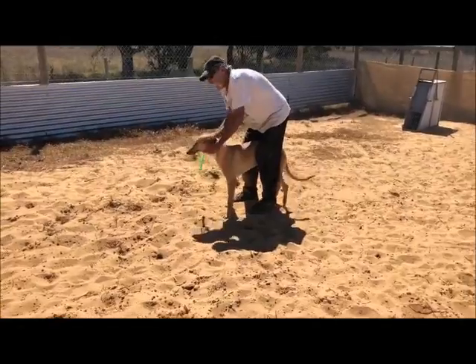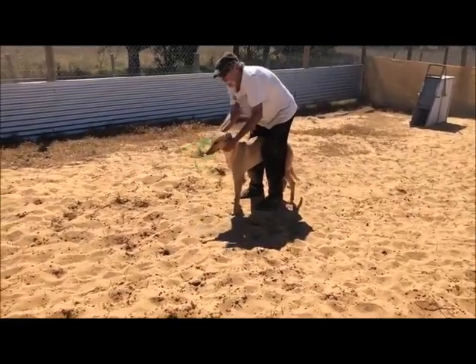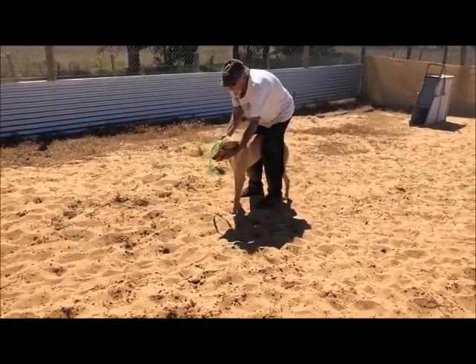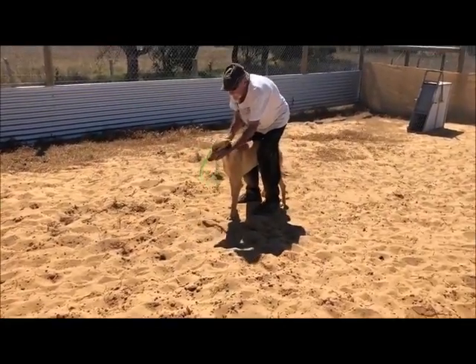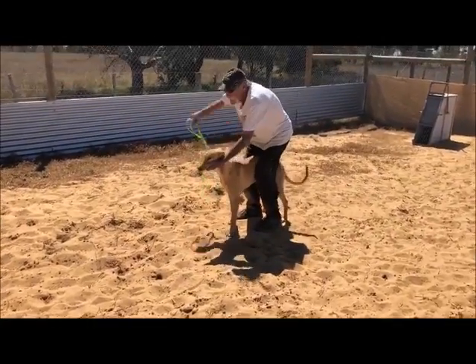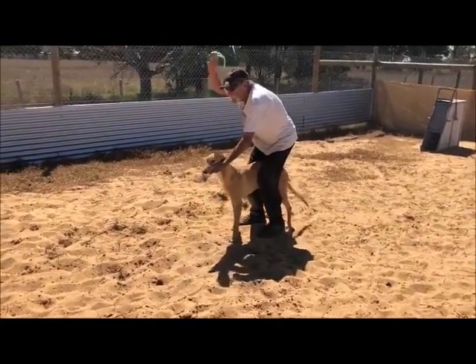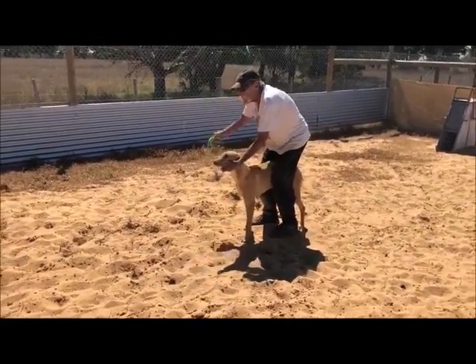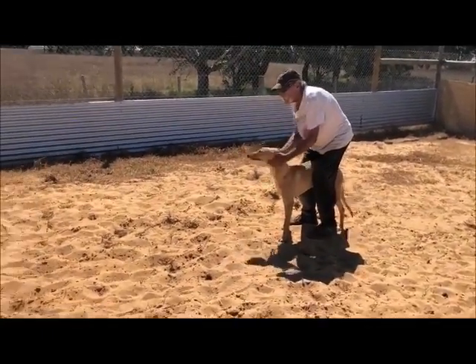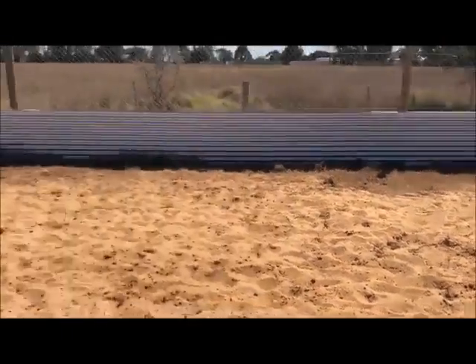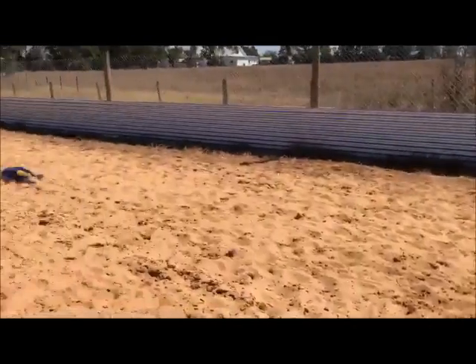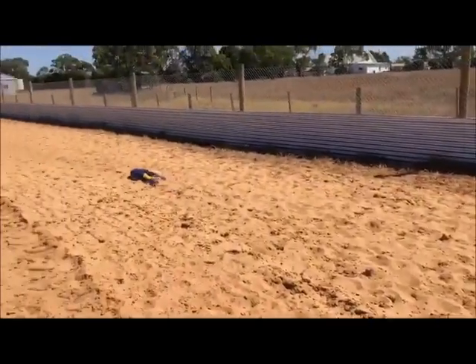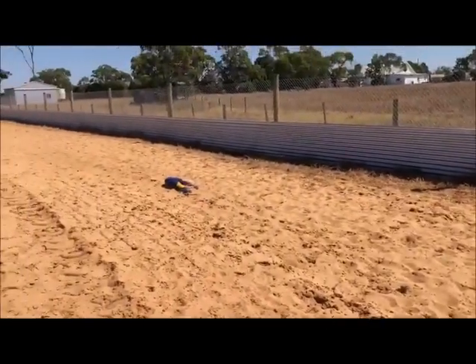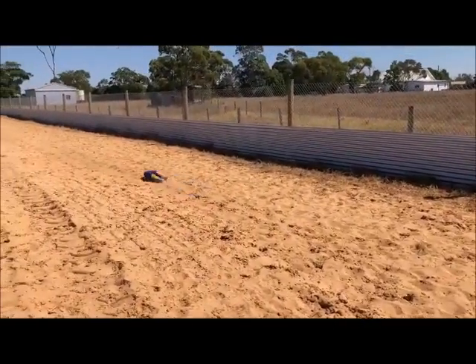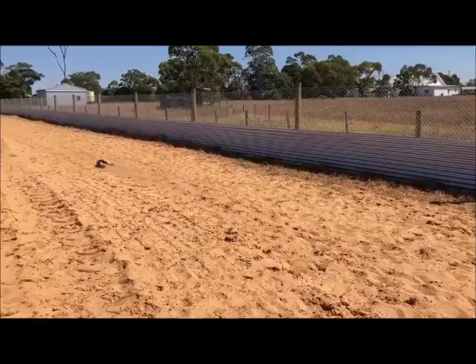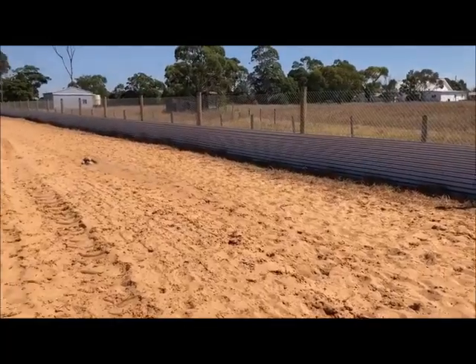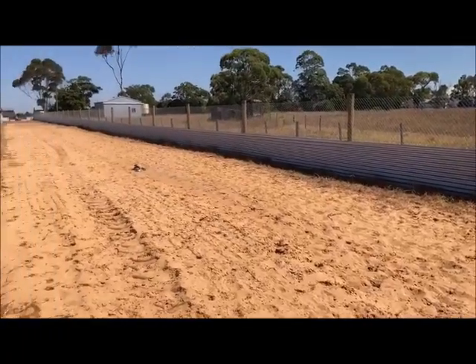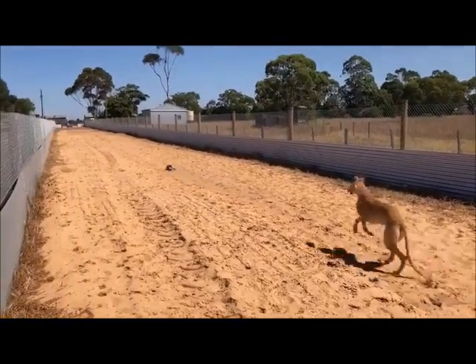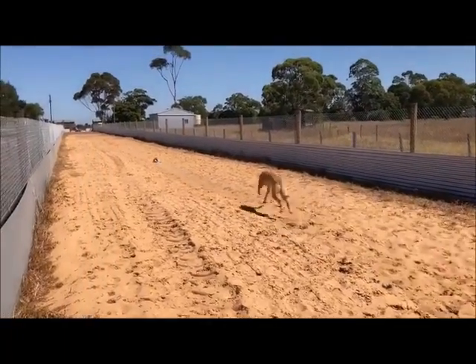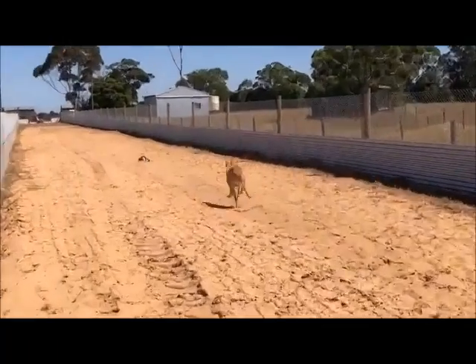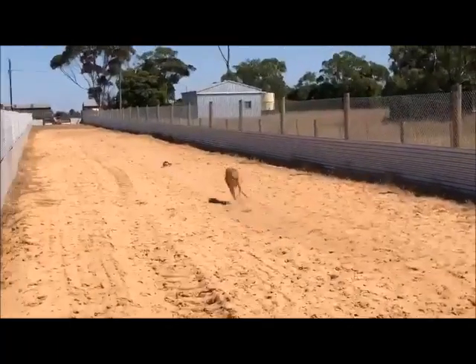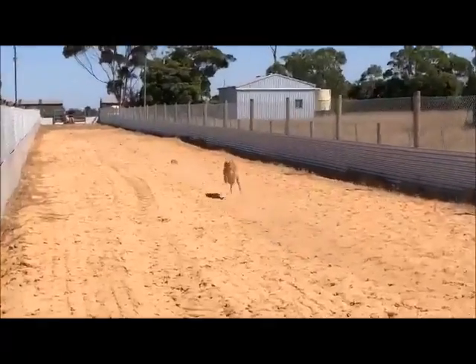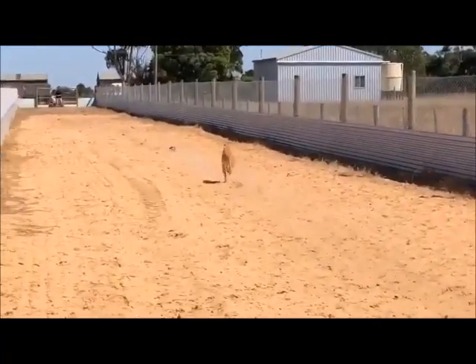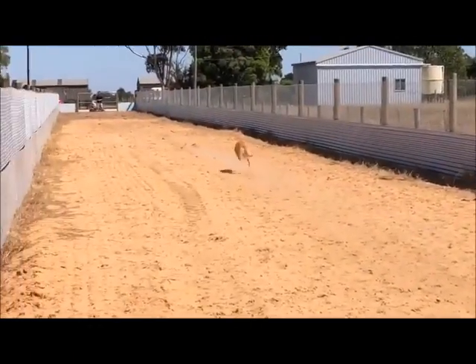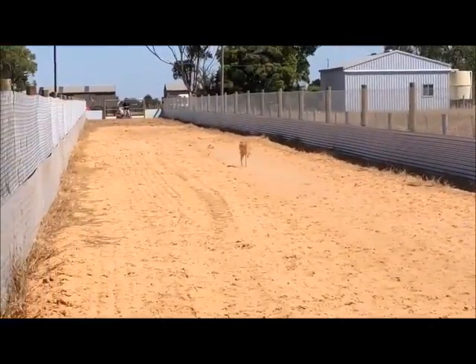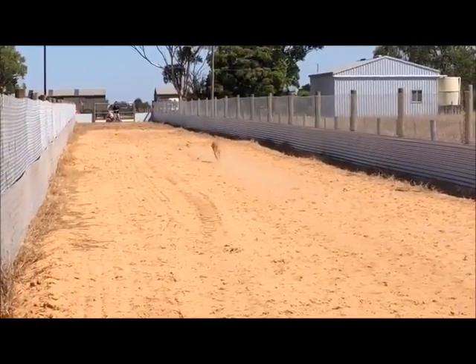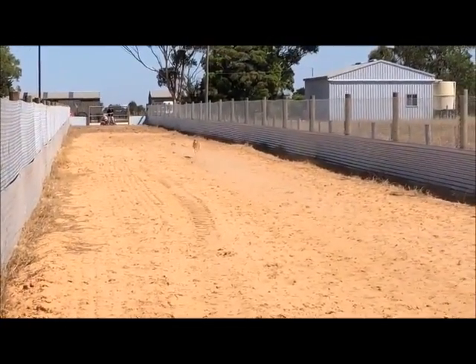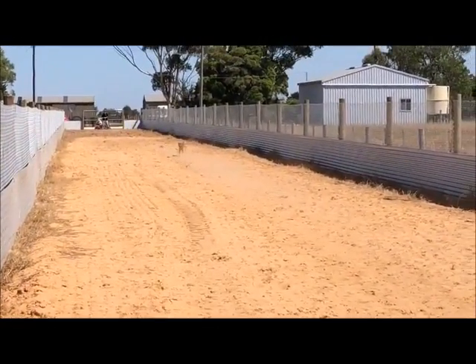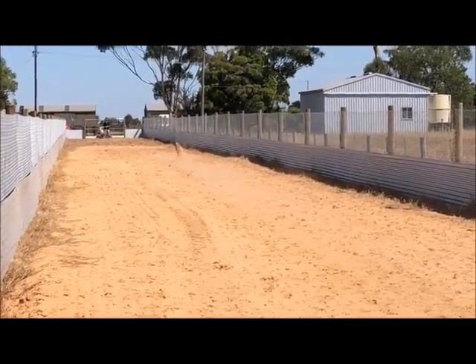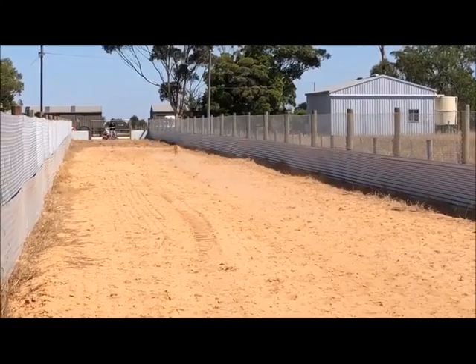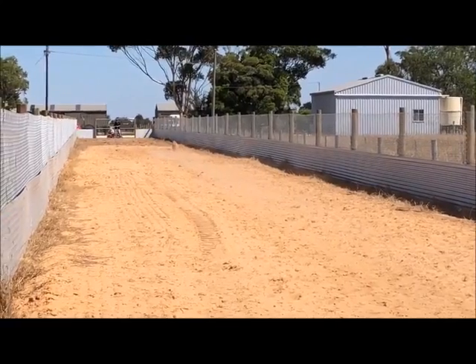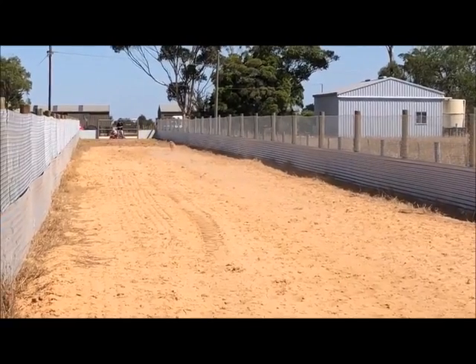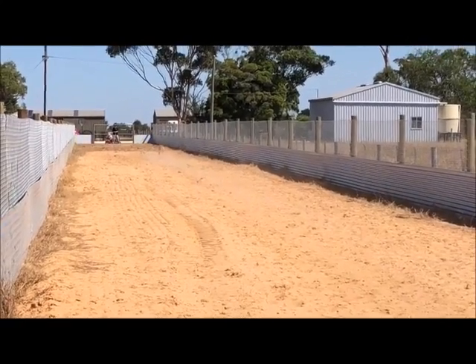Beautiful girl. So what we've got happening here is a little tease. She's gone, good. So she's chasing after it. Stephen will slow it down about one third of the way.